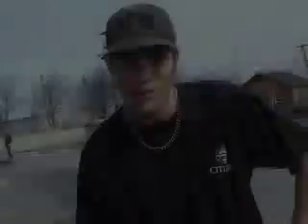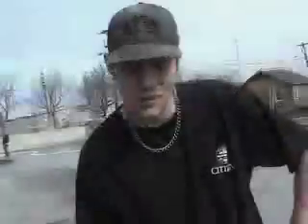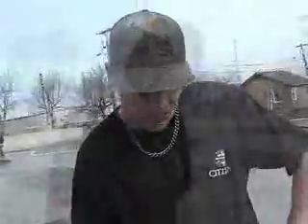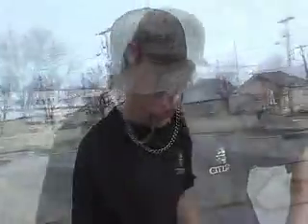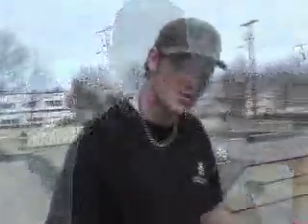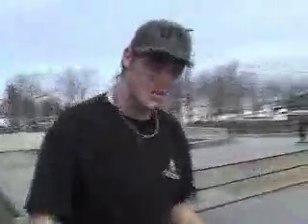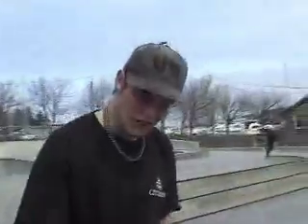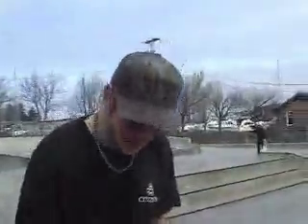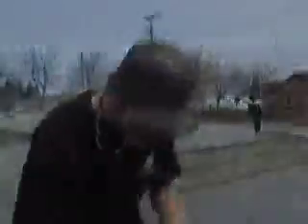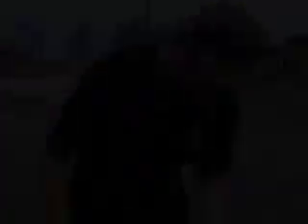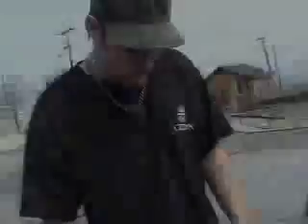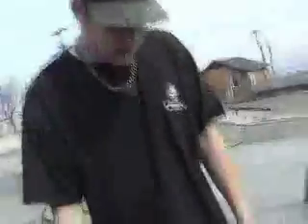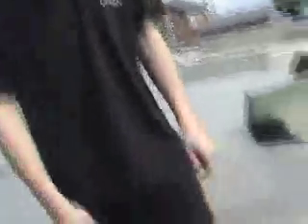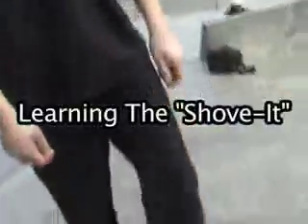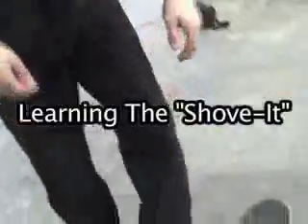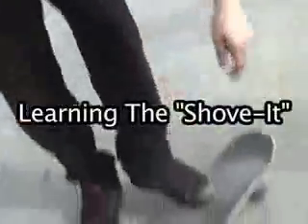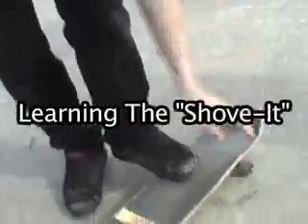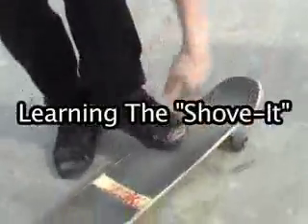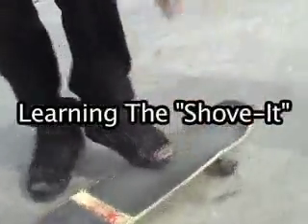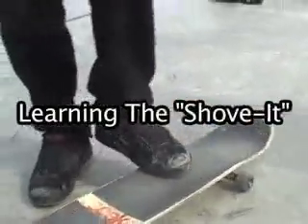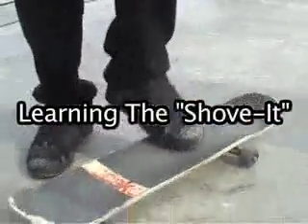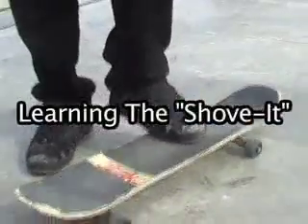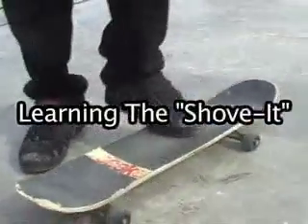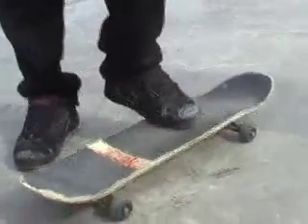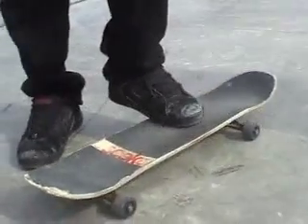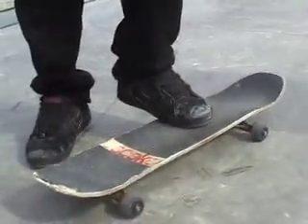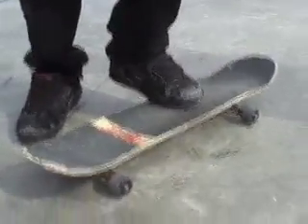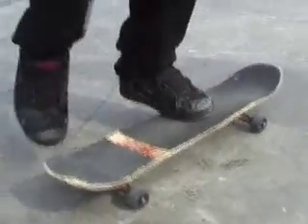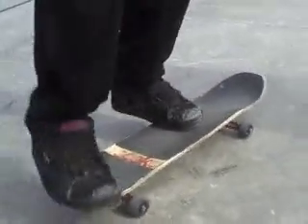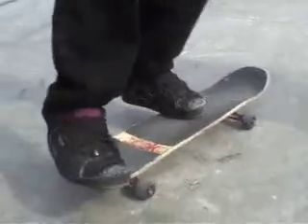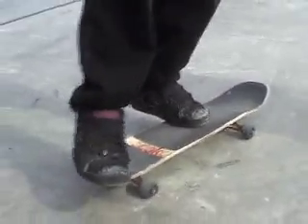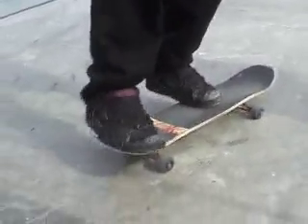My name is Tim Giles, and I'm going to do a shove it. First, you've got to put your foot right towards the middle of the board, right there. You put your other one right there.